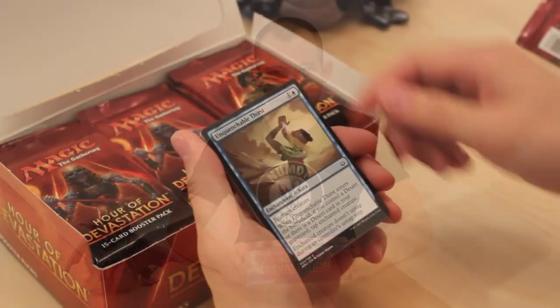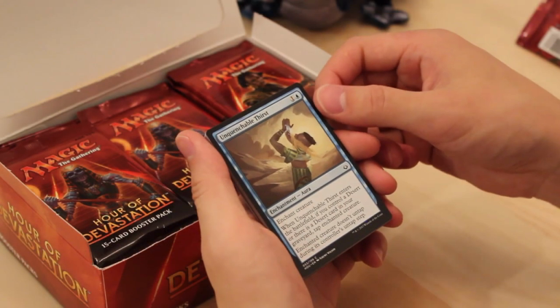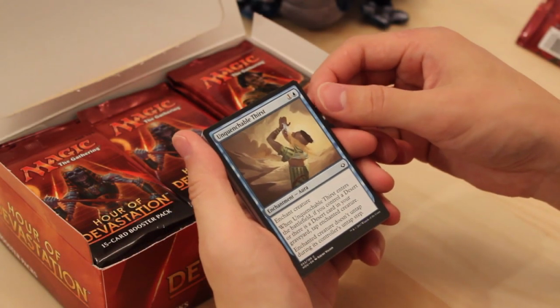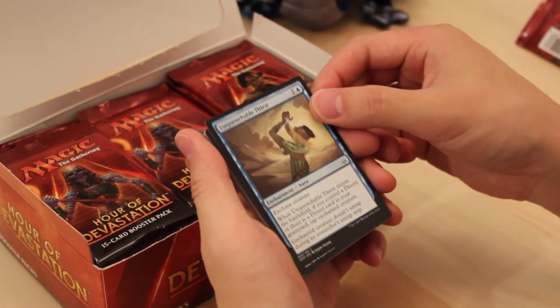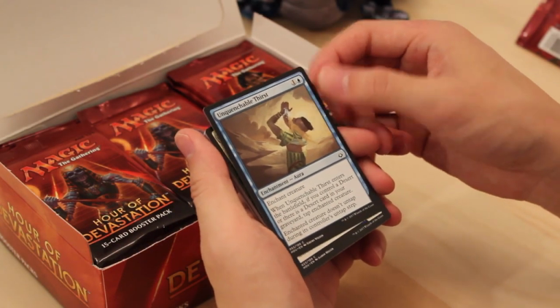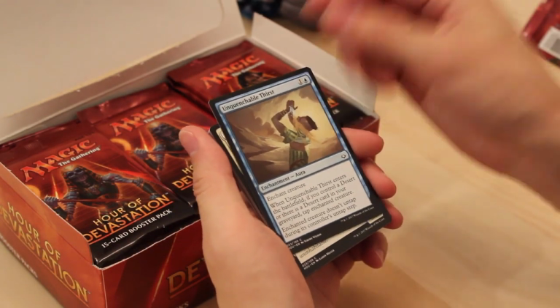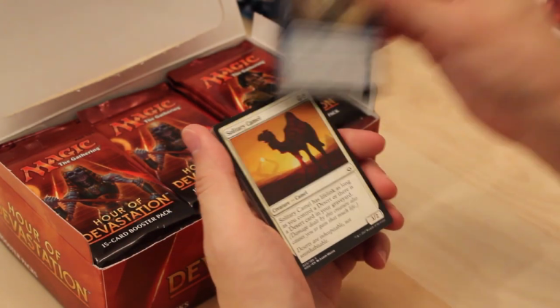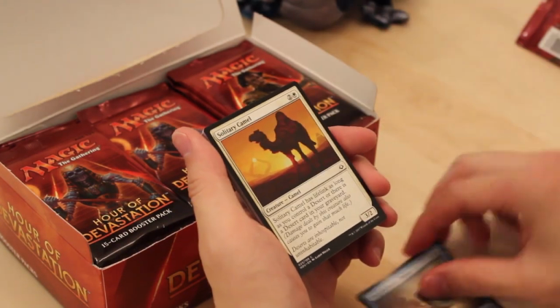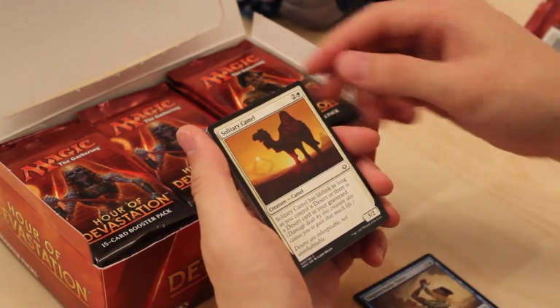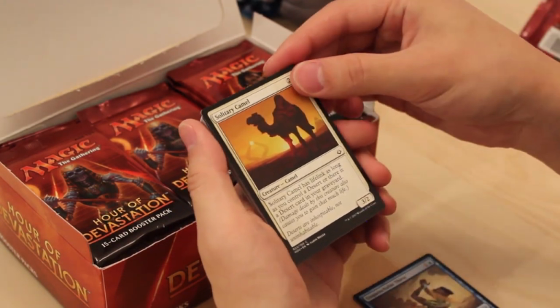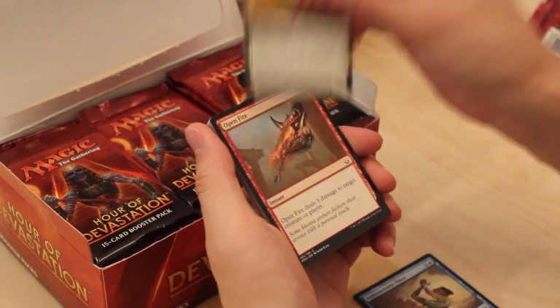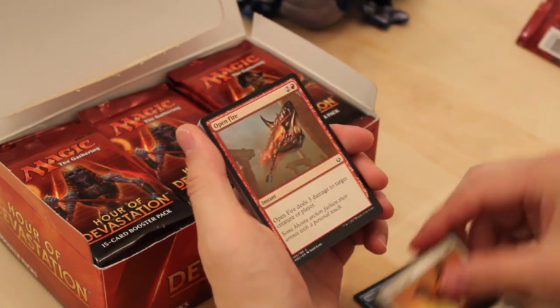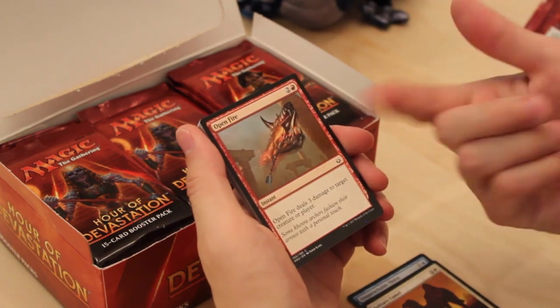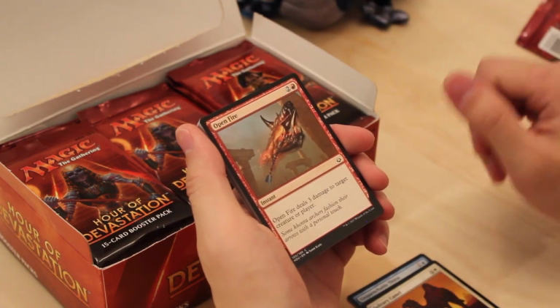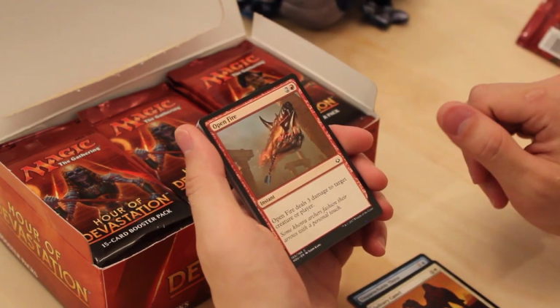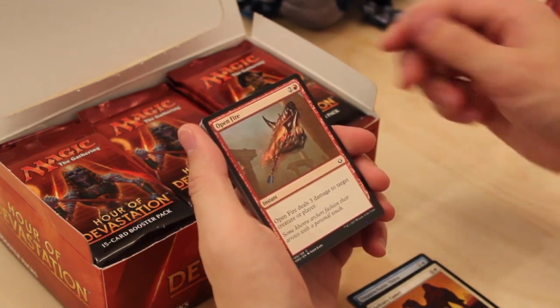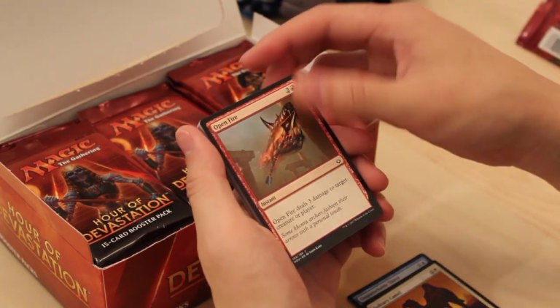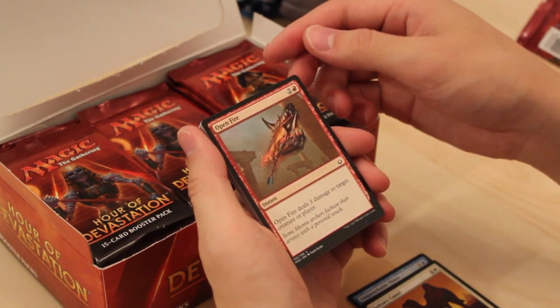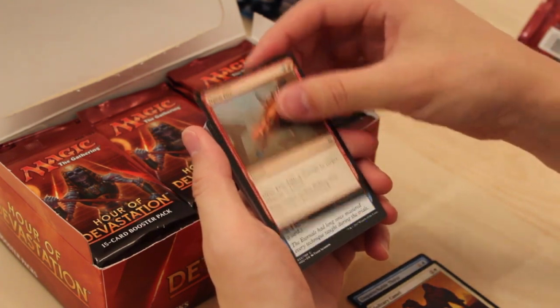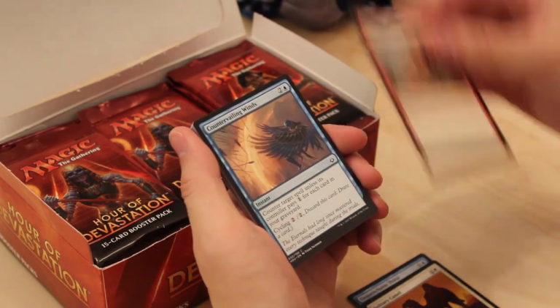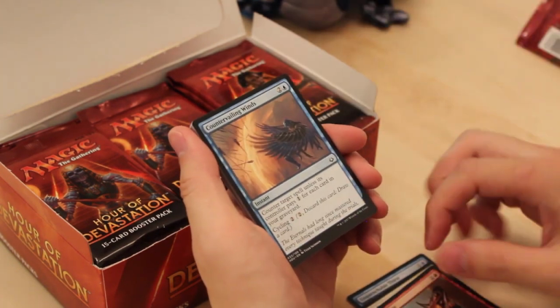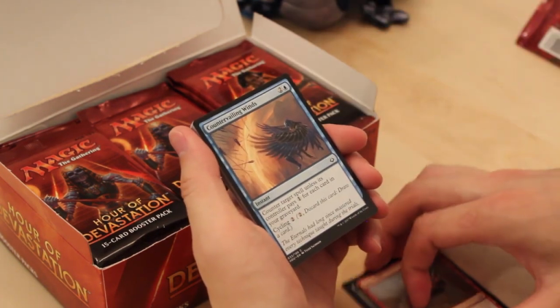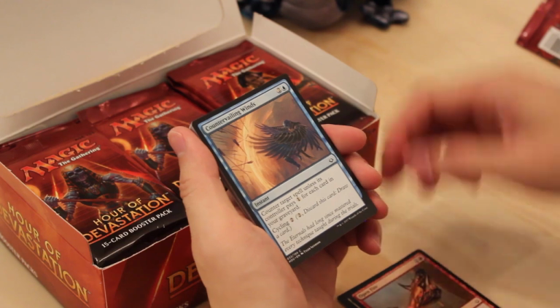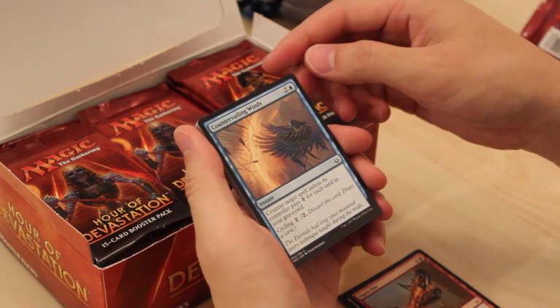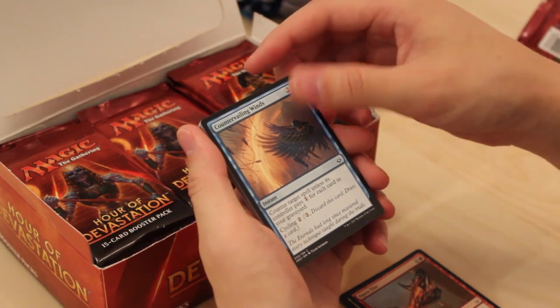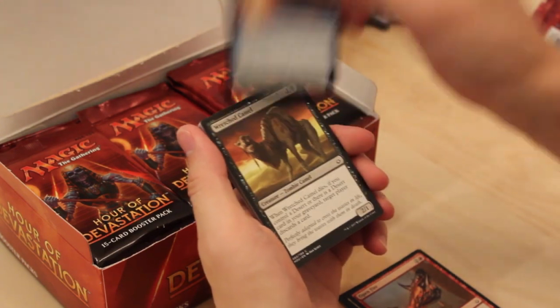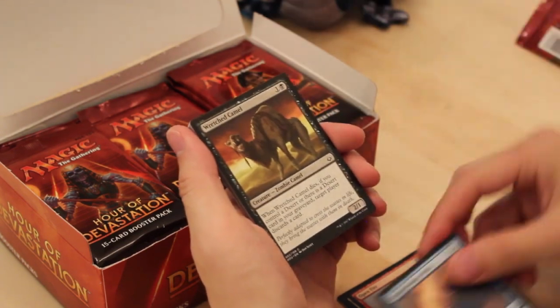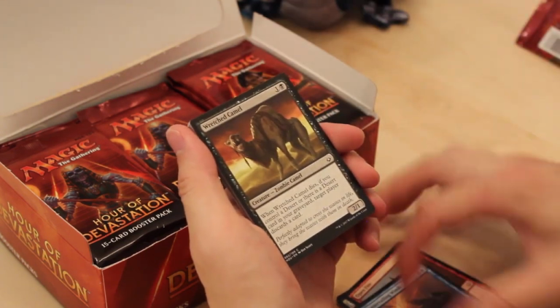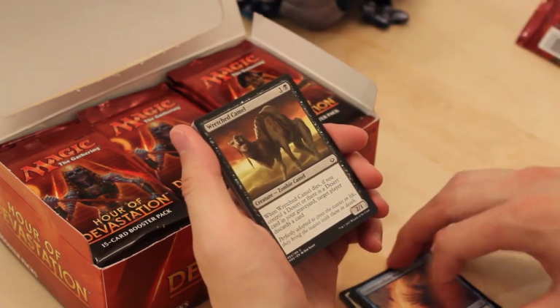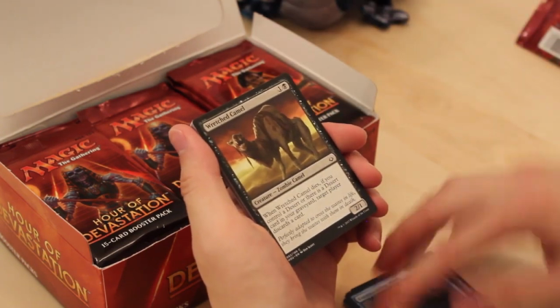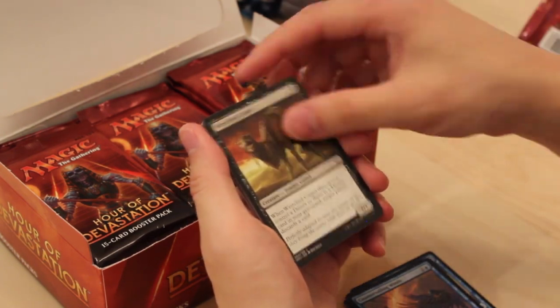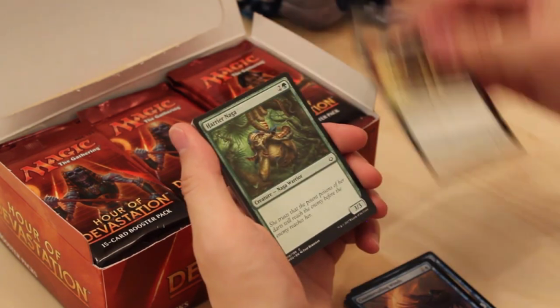Unquenchable Thirst — good blue removal spell that has synergy with Deserts. Solitary Camel. Open Fire — good red removal spell, very high pick, probably pick one pack one would be fine. Countervailing Winds — fine cycling counter. Another Desert synergy card: Wretched Camel.